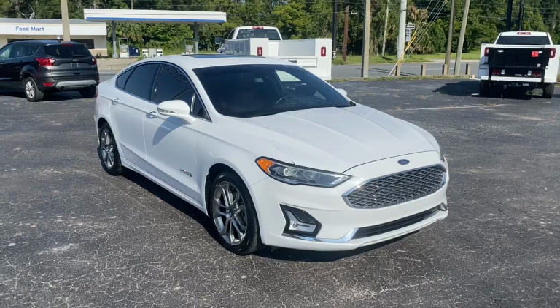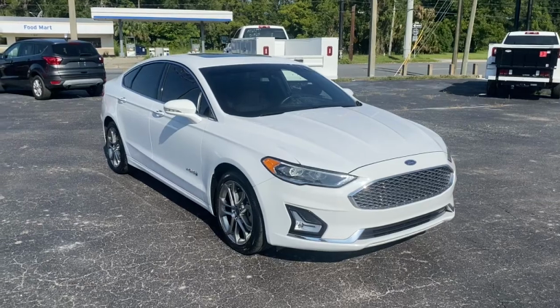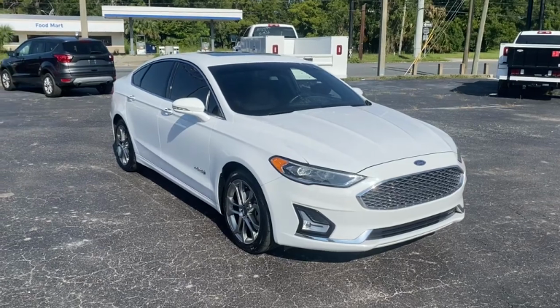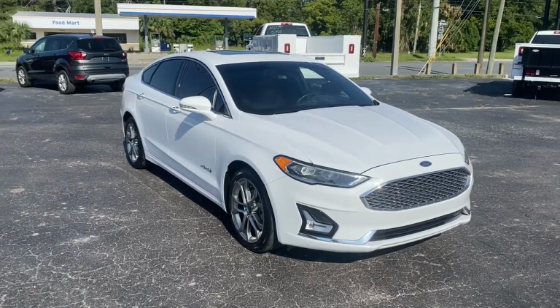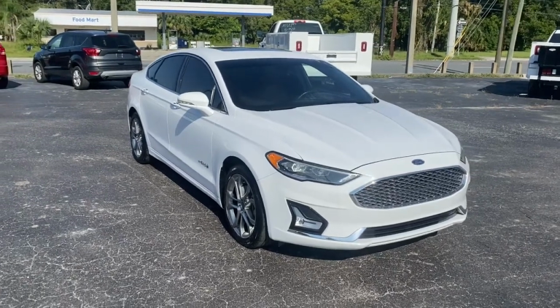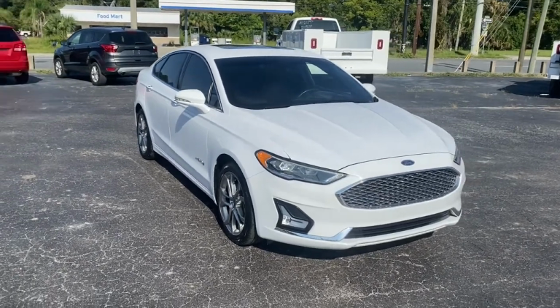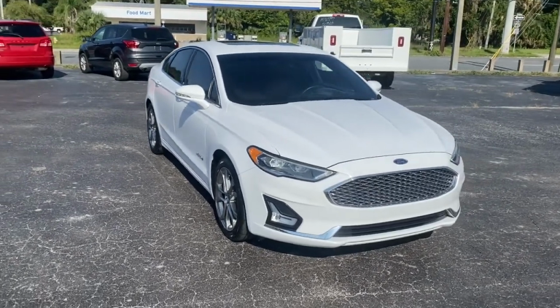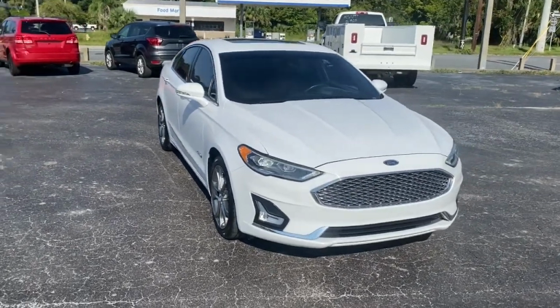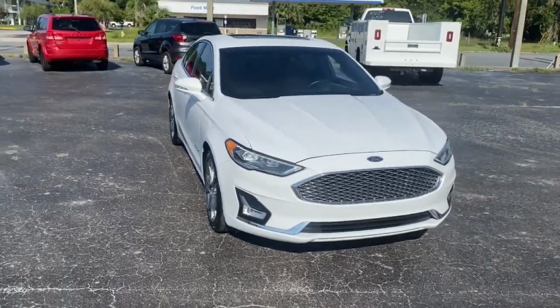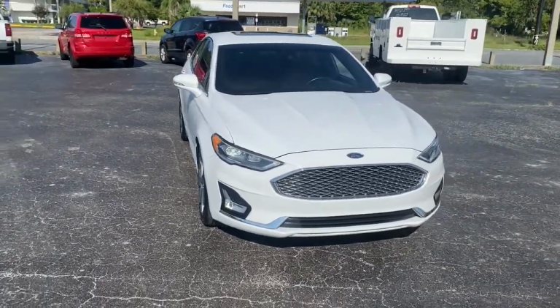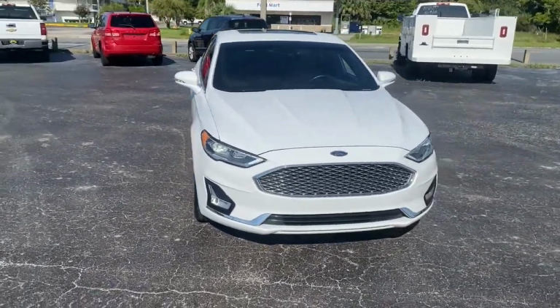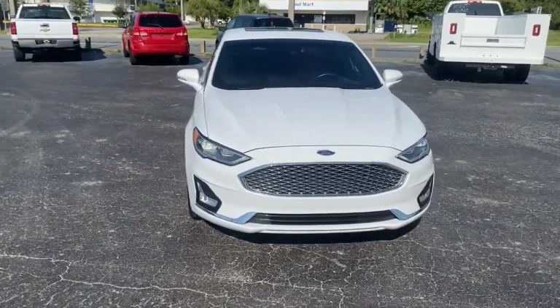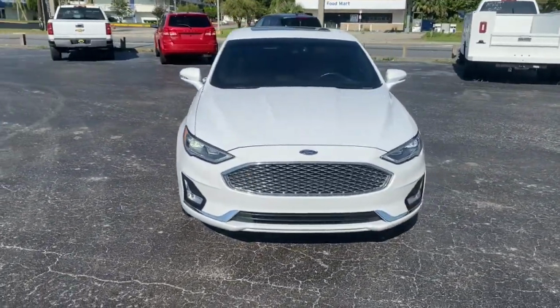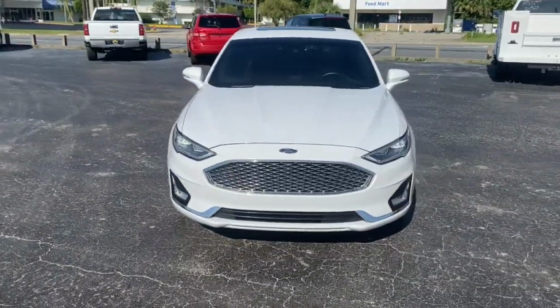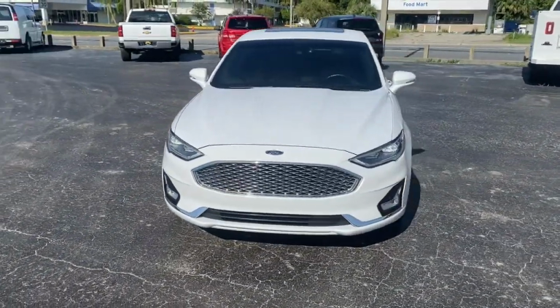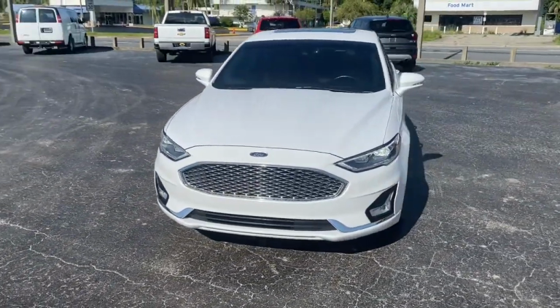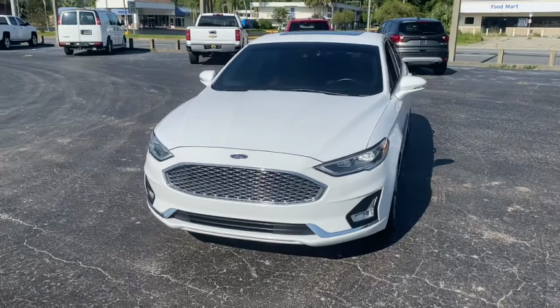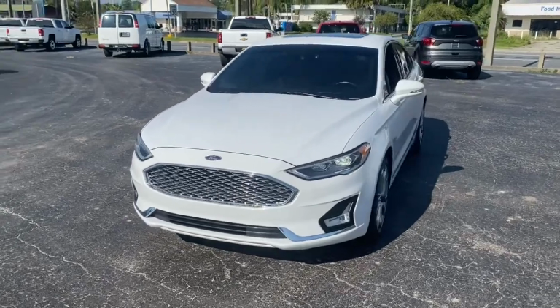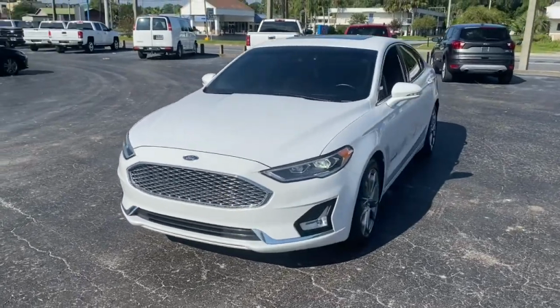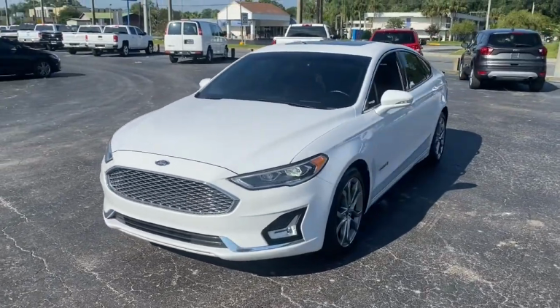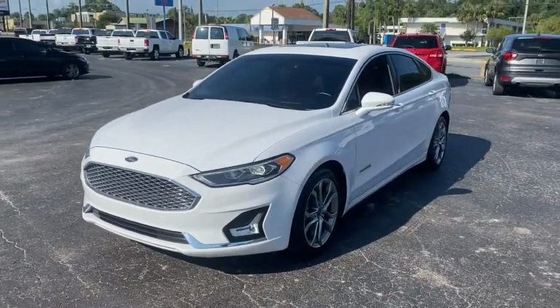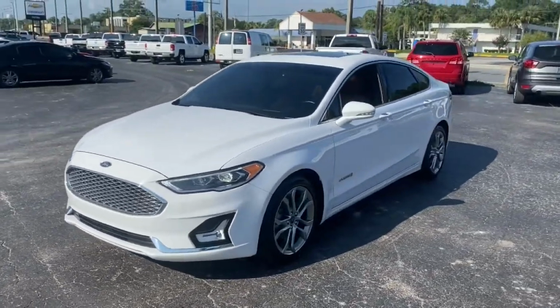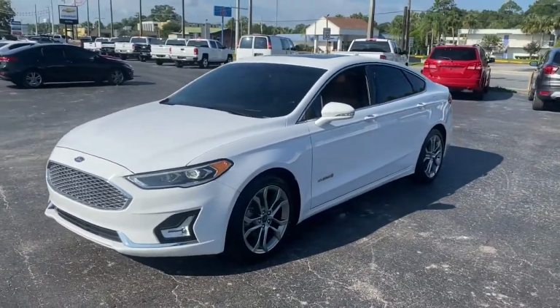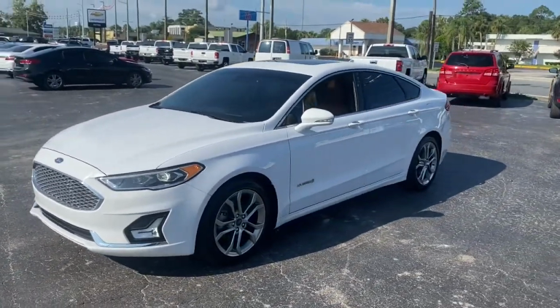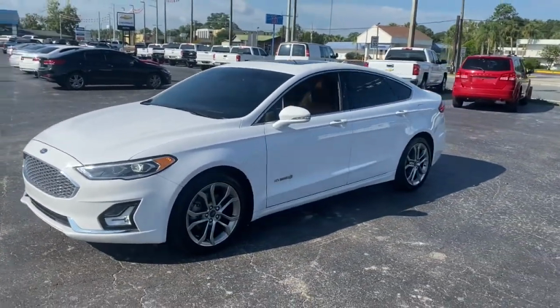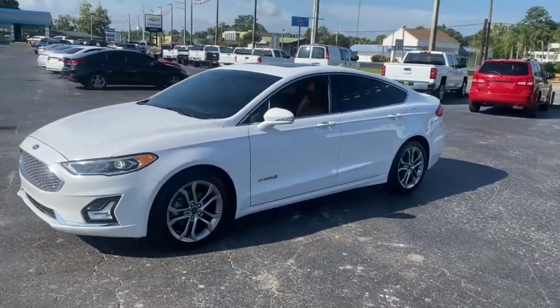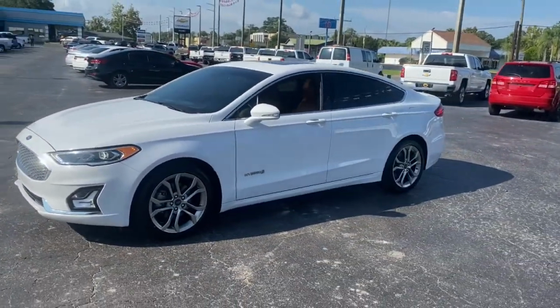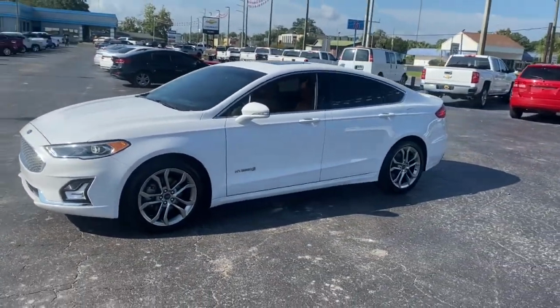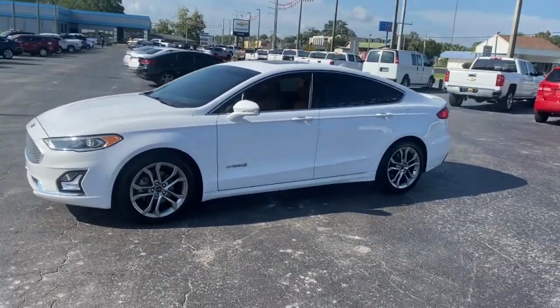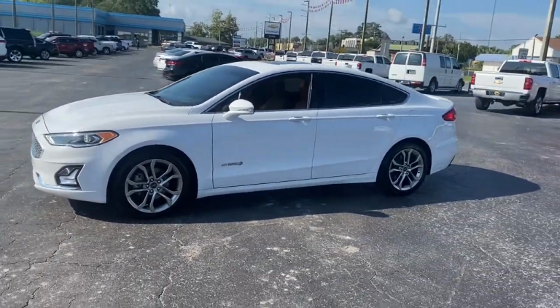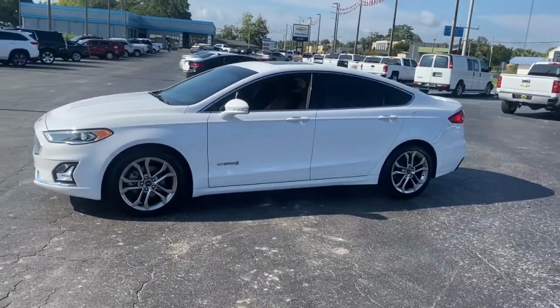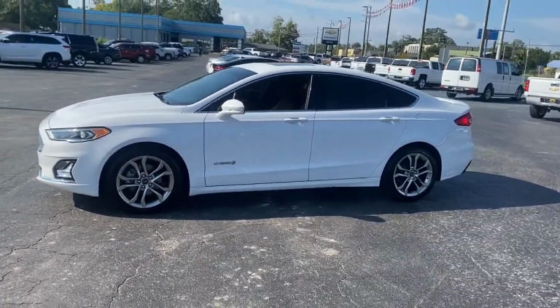You'll have love at first sight with the 2019 Ford Fusion. With less than 50,000 miles on the odometer, this vehicle stands out from the rest.